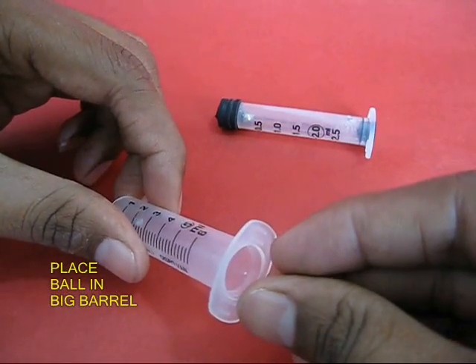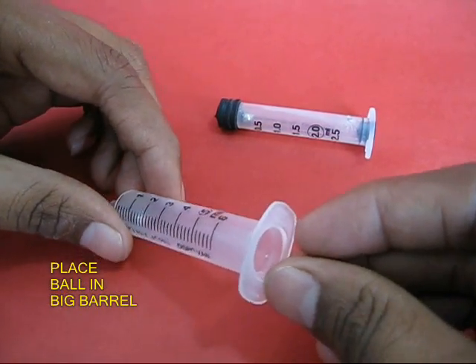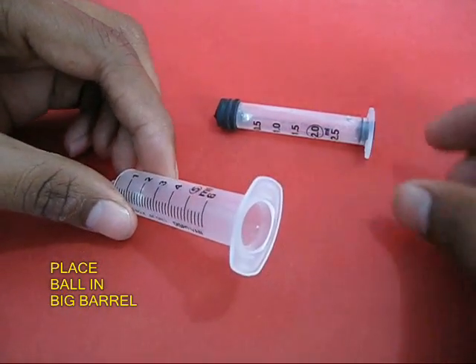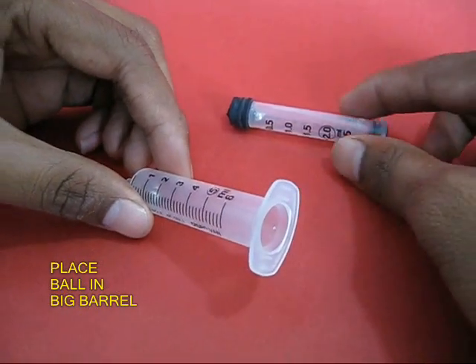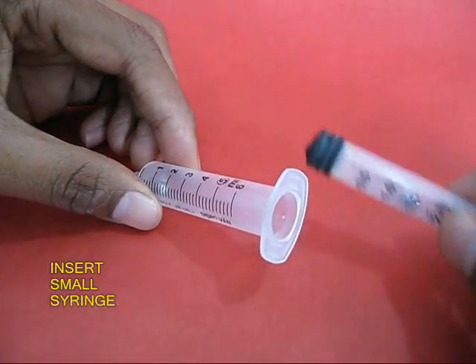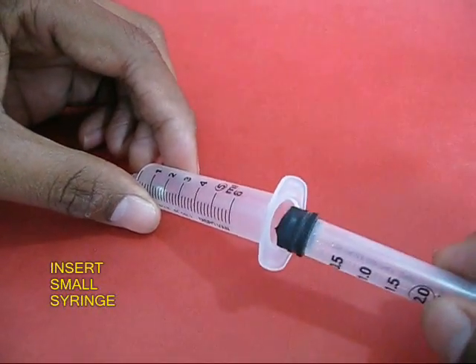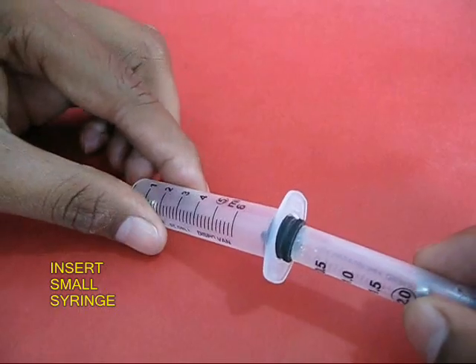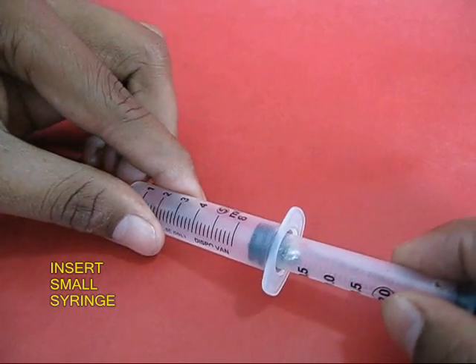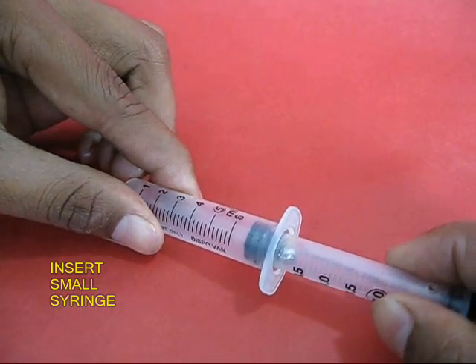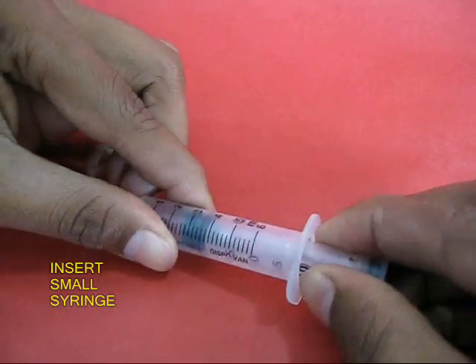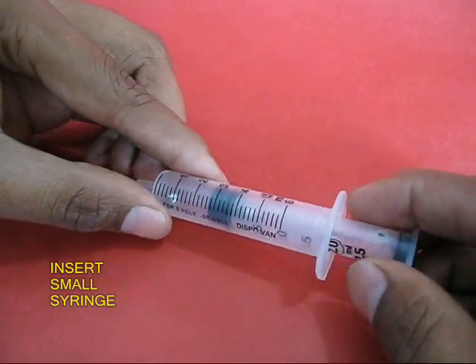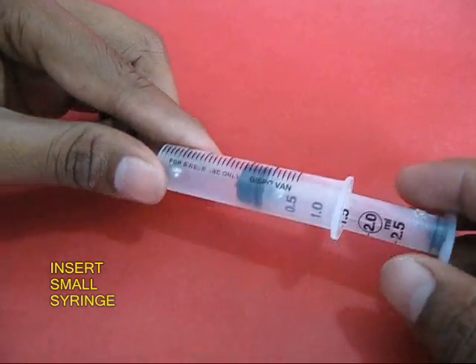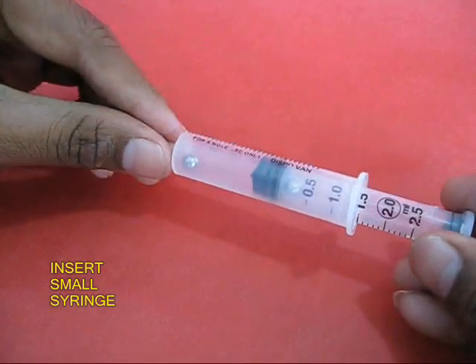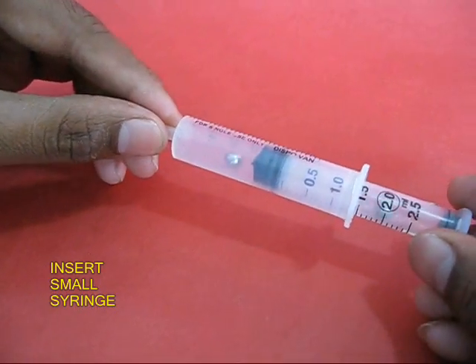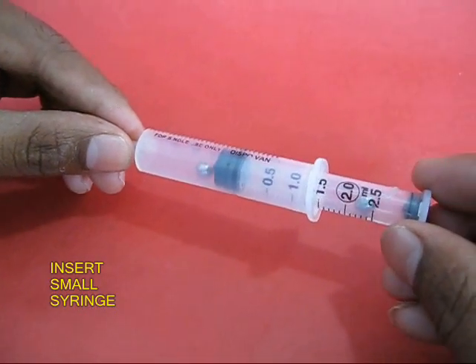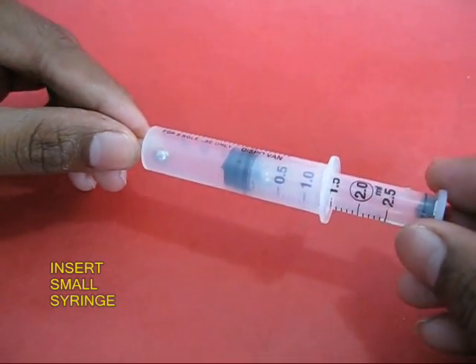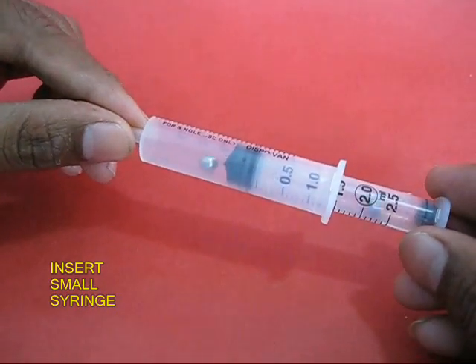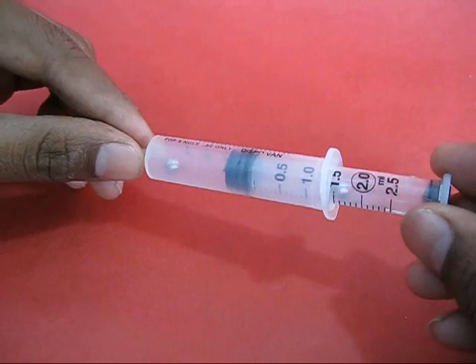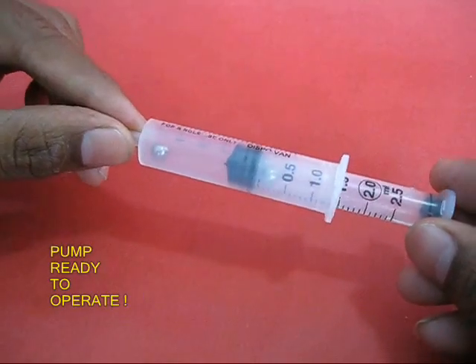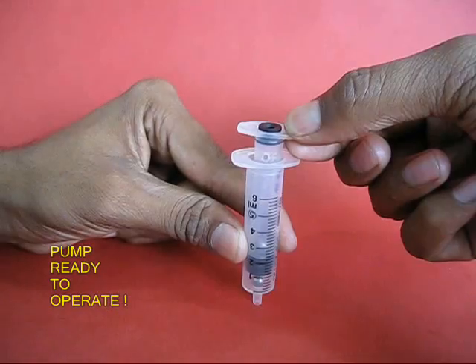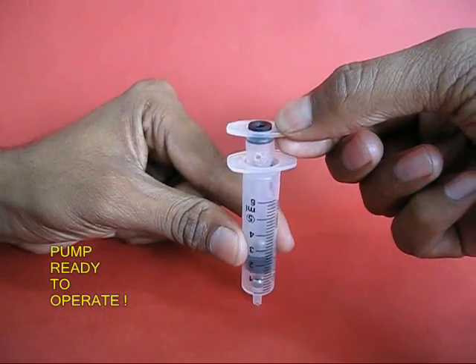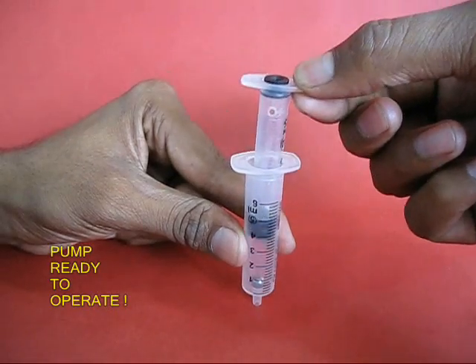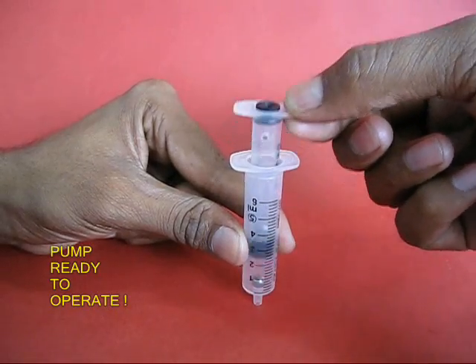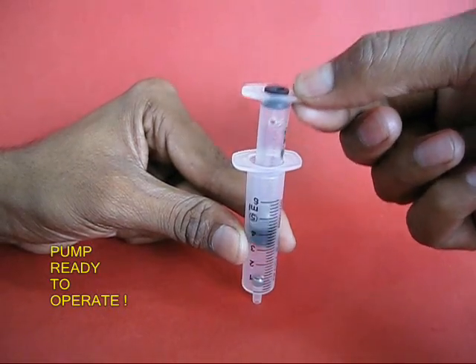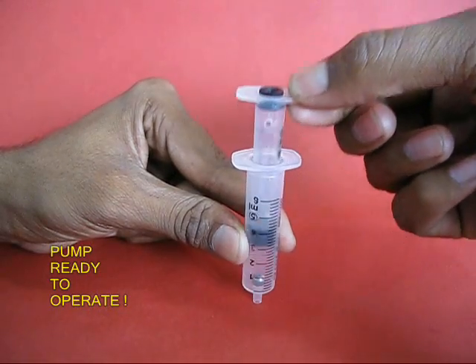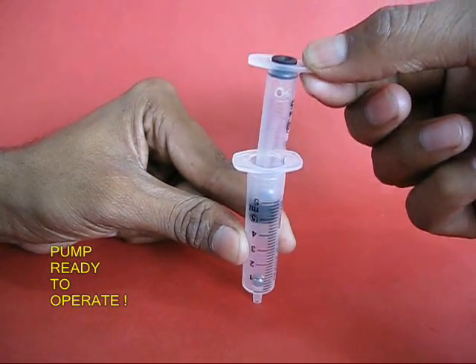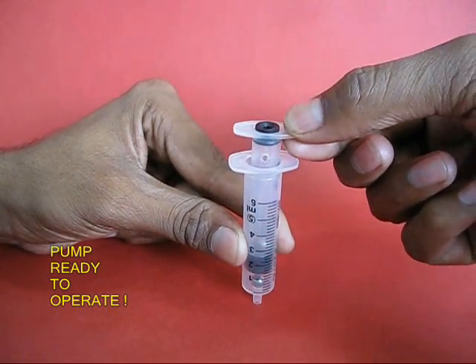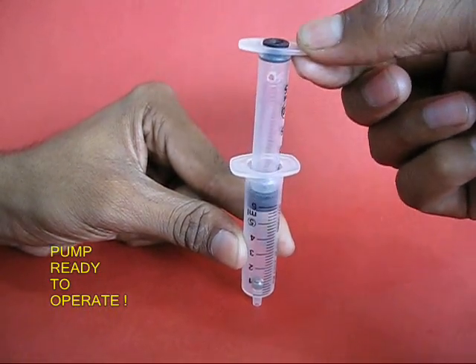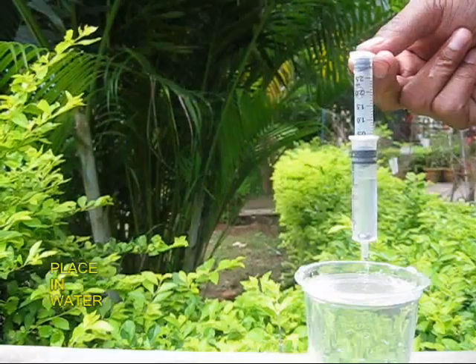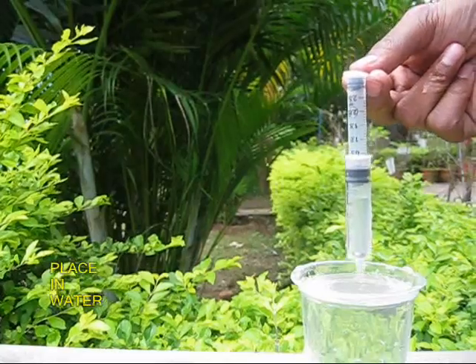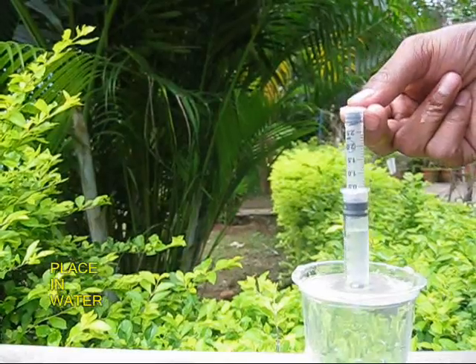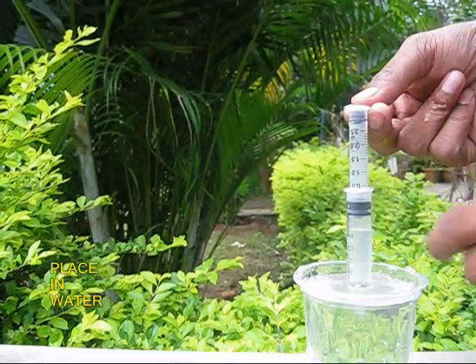Now put a small steel ball bearing in the big barrel. Put the small syringe with the piston inside it, and now your pump is almost ready. You can see the balls moving and they act like valves.